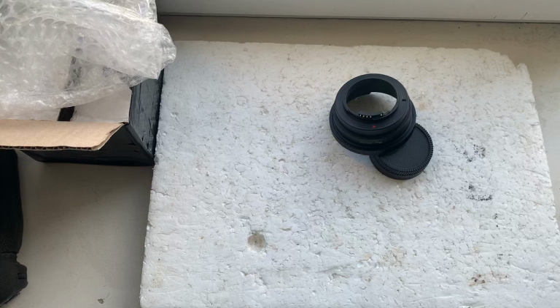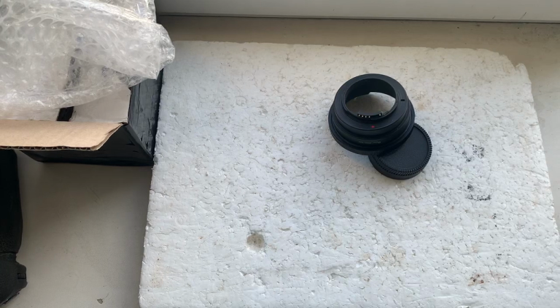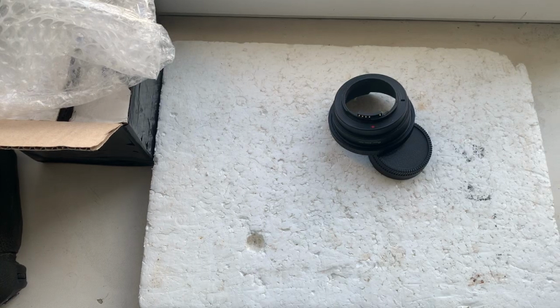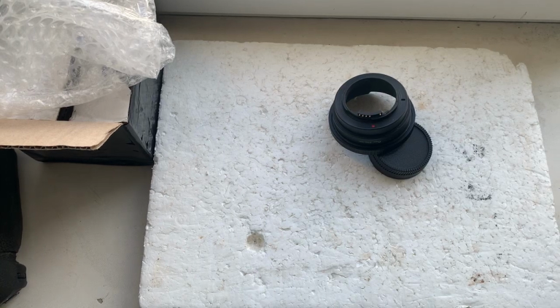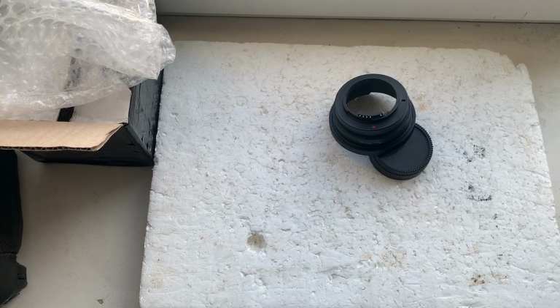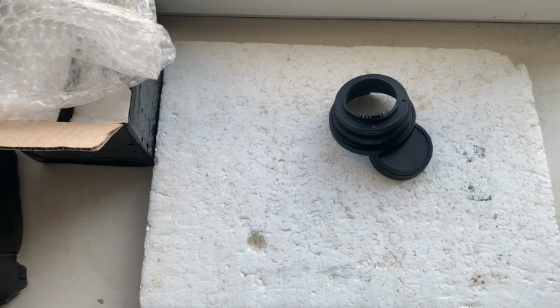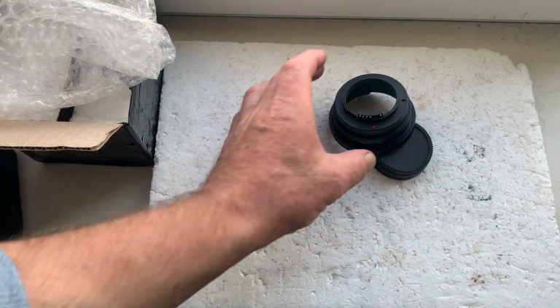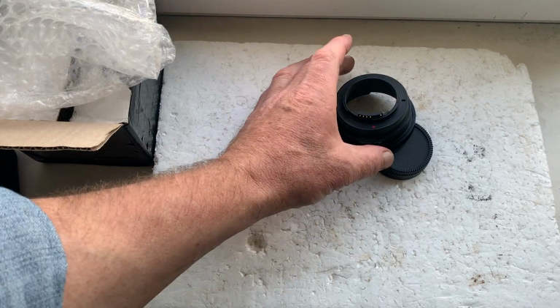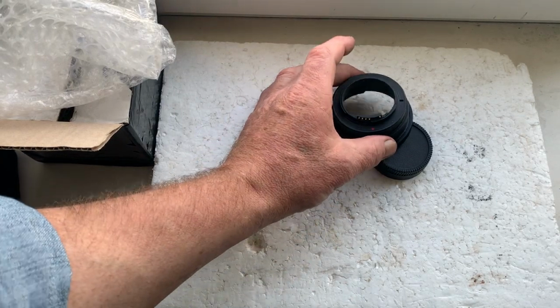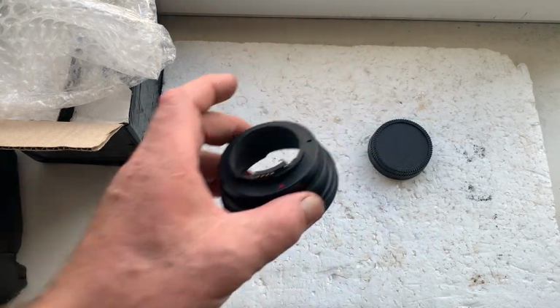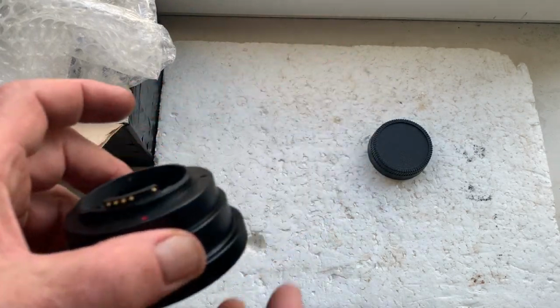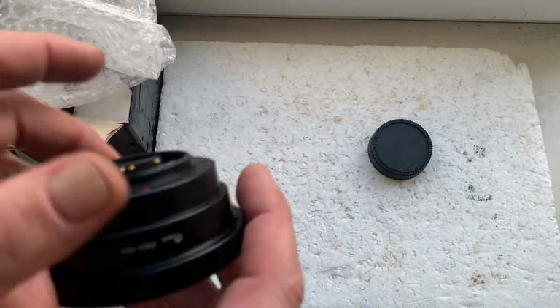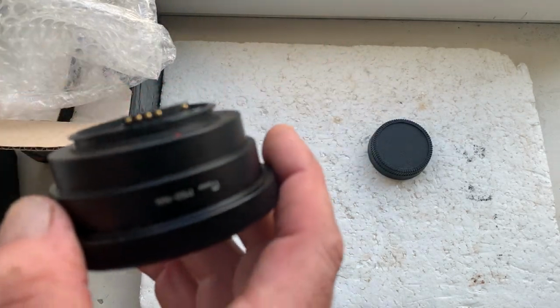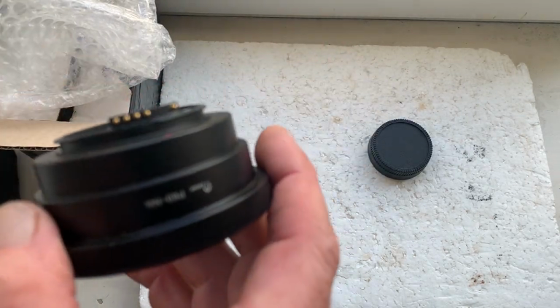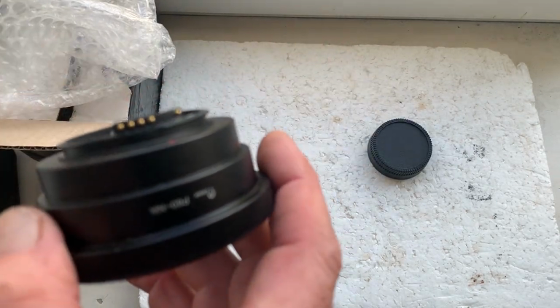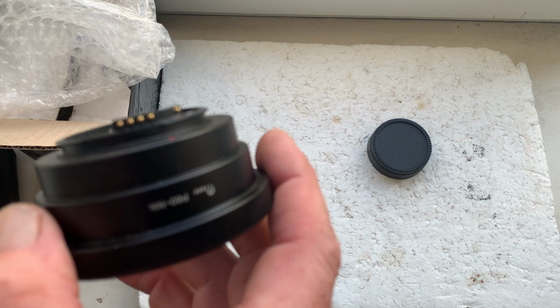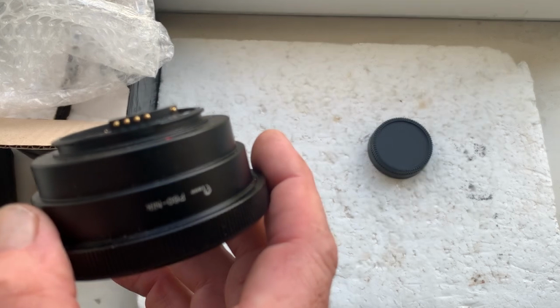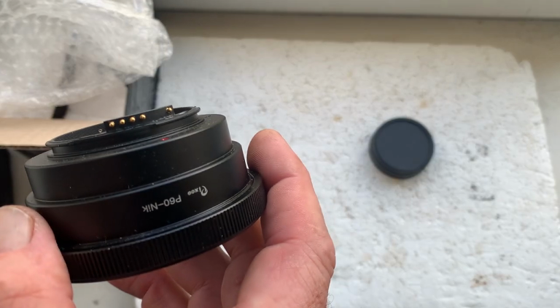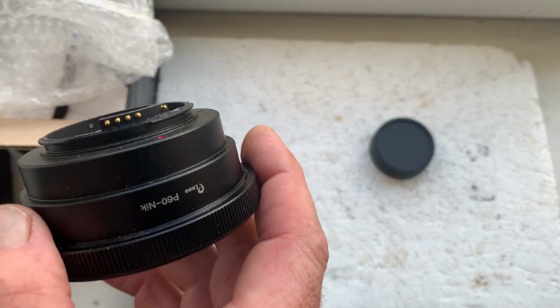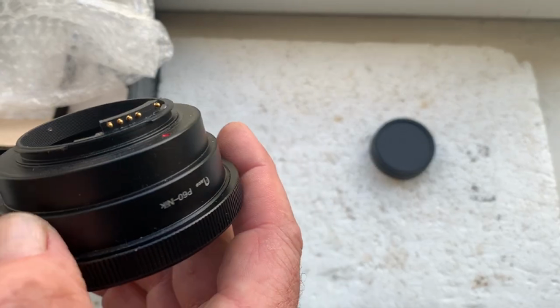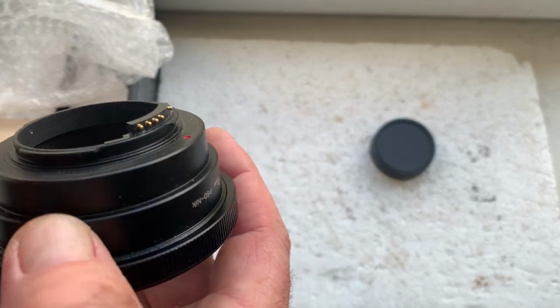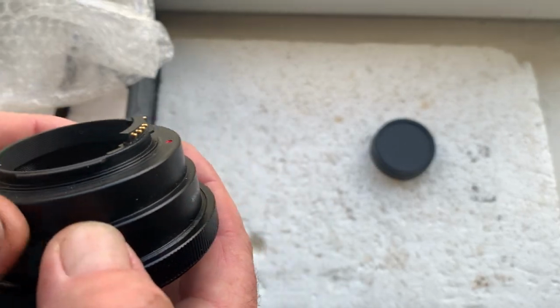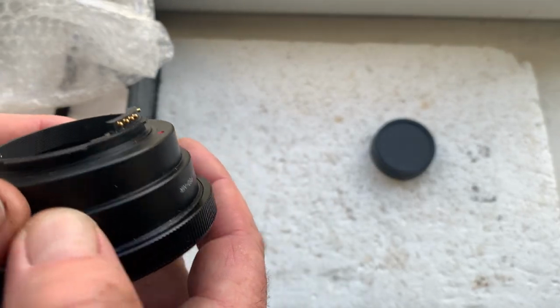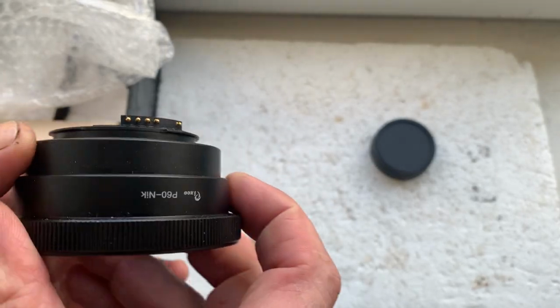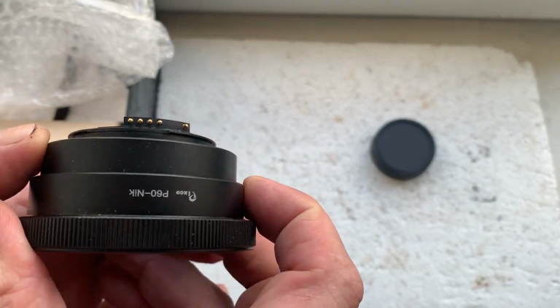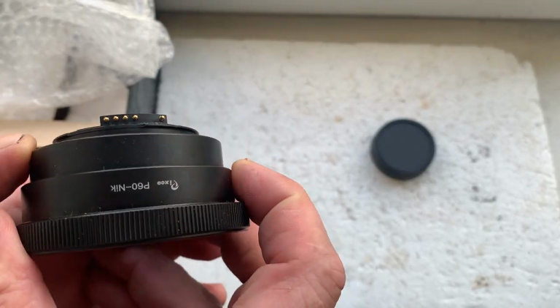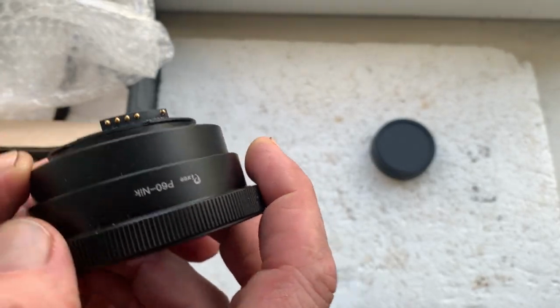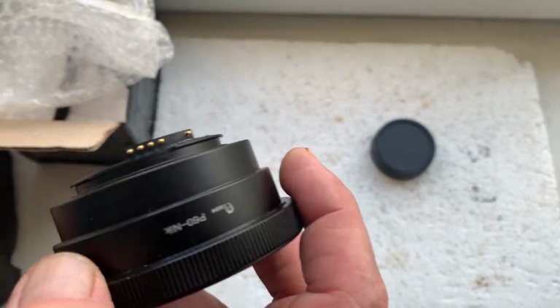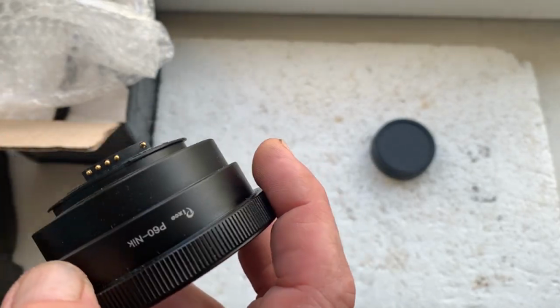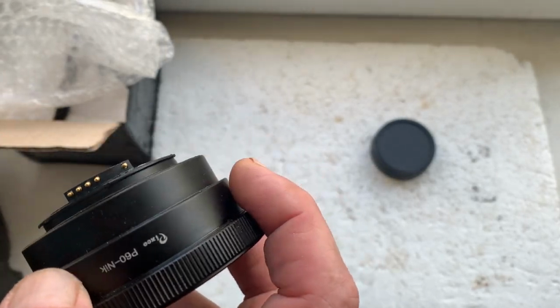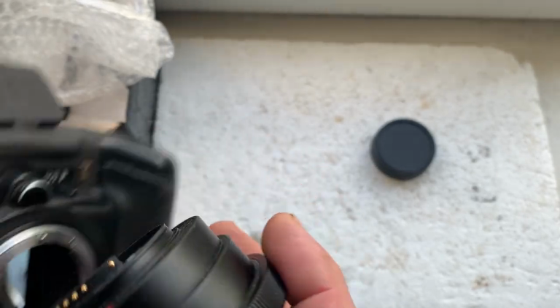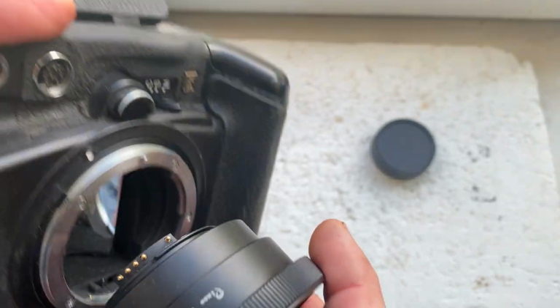Hello Ahmer, this video is about your Pentax 6x7 to Nikon adapter with Enduro chip. This is your adapter — I'll check it on my camera.